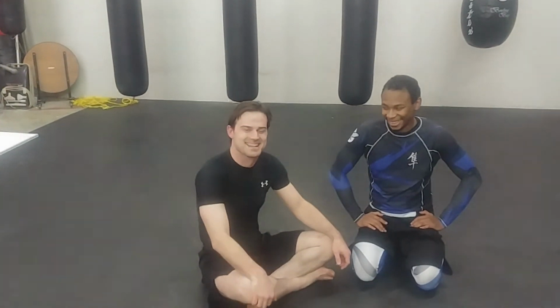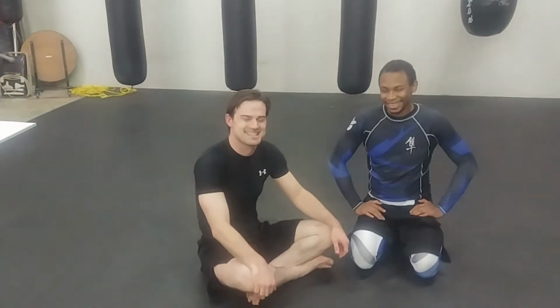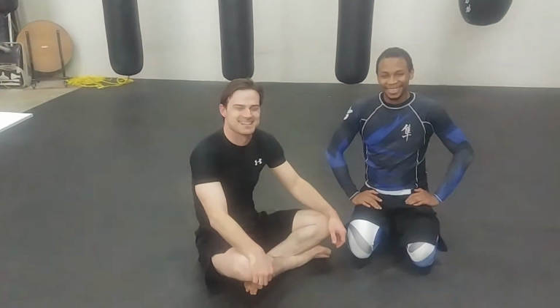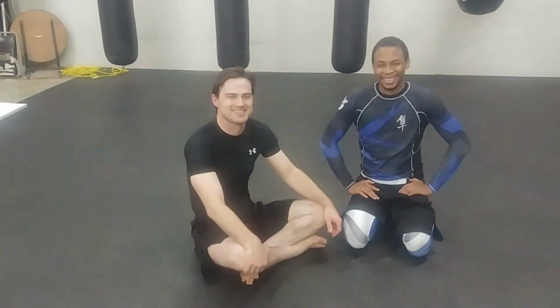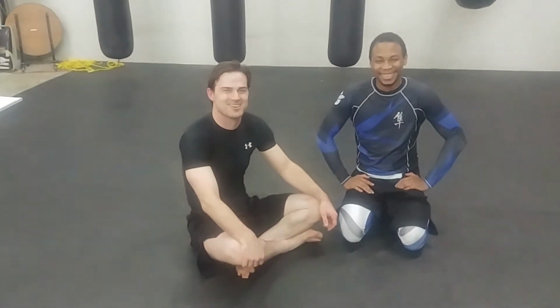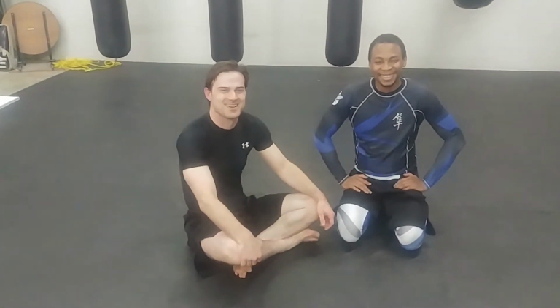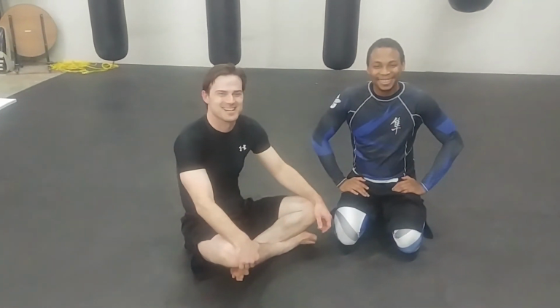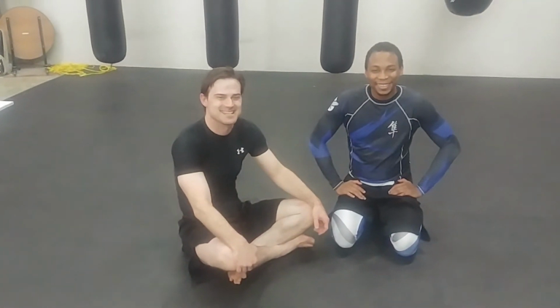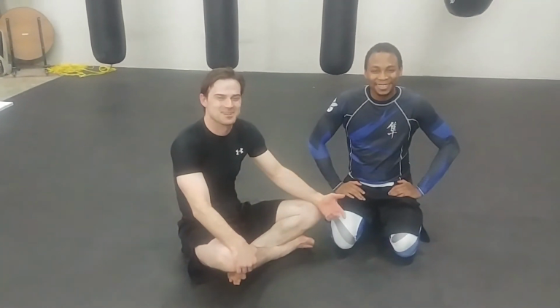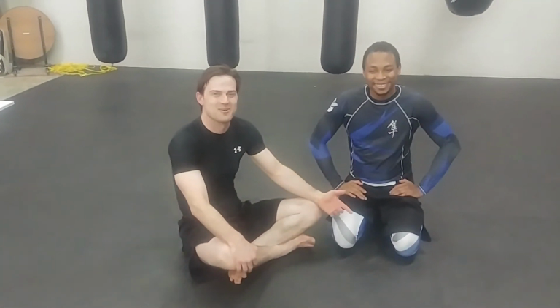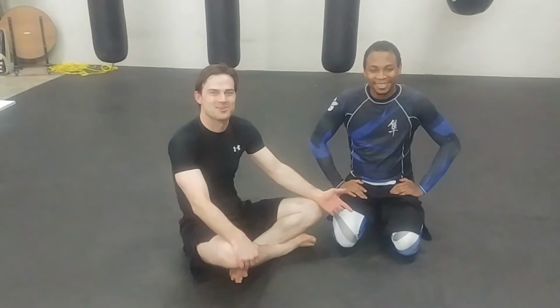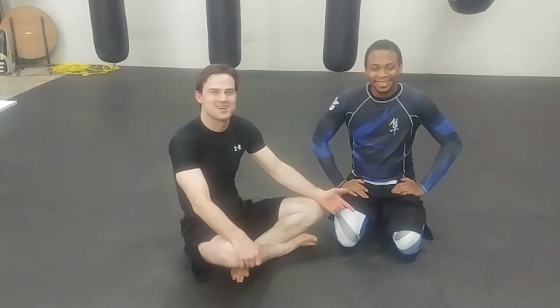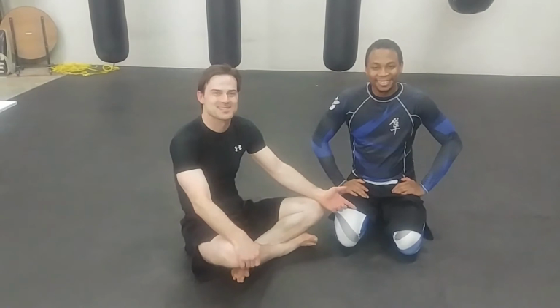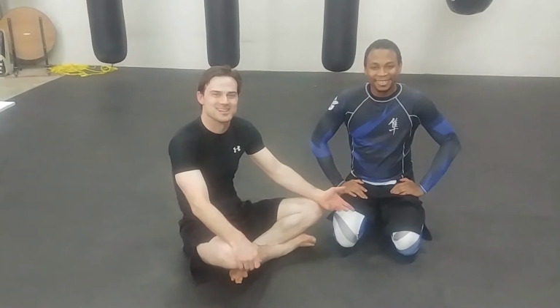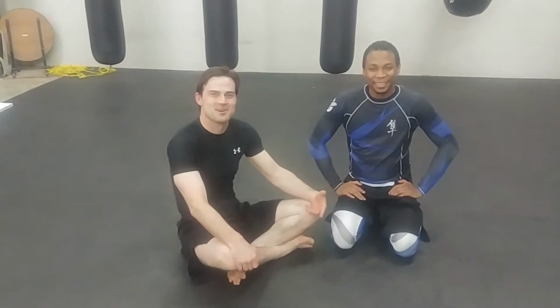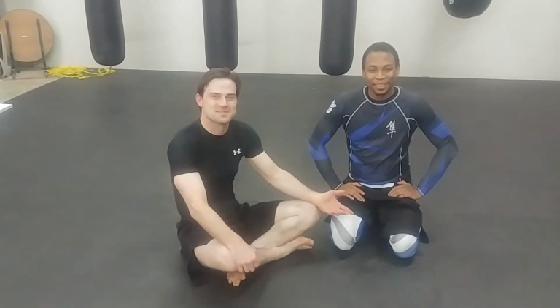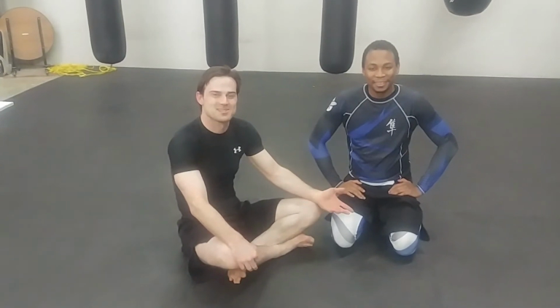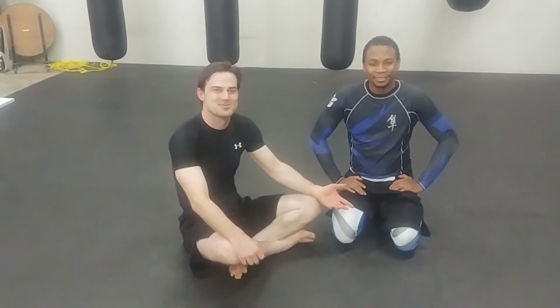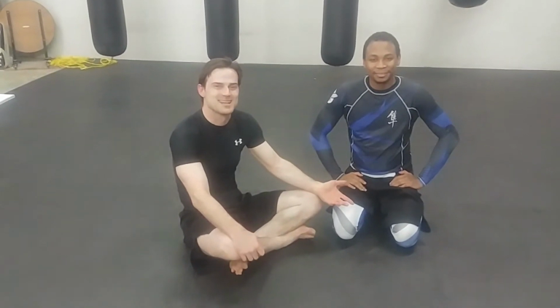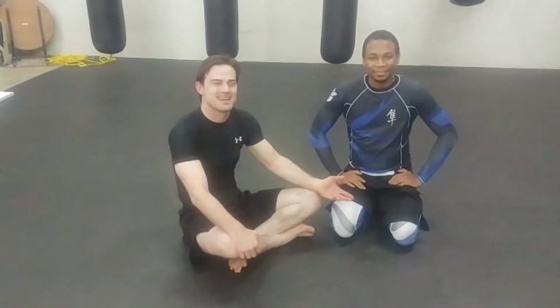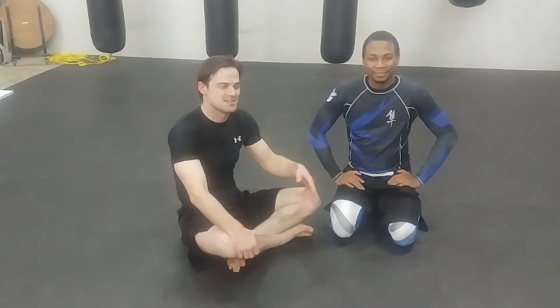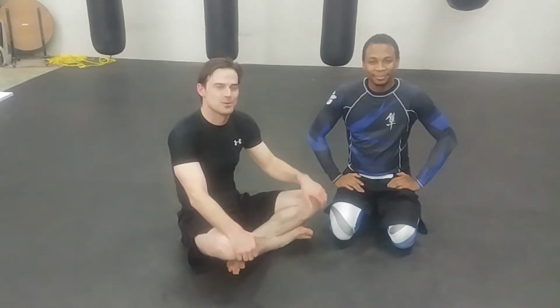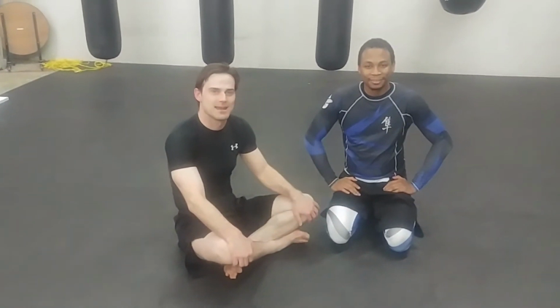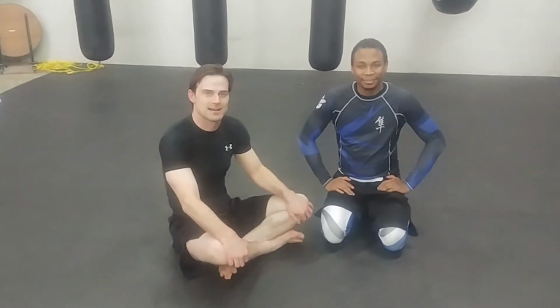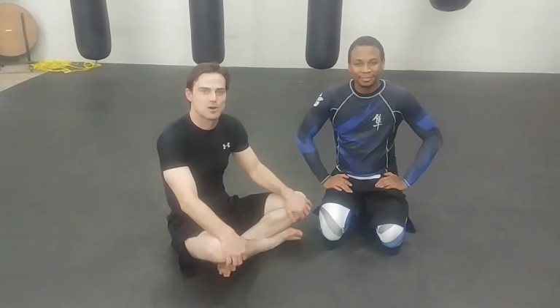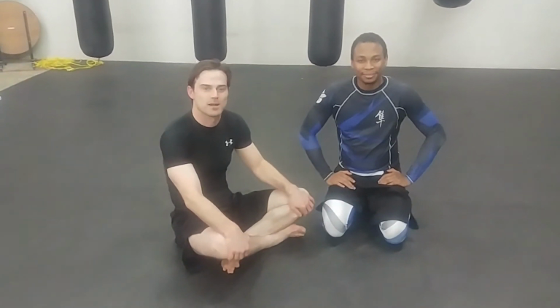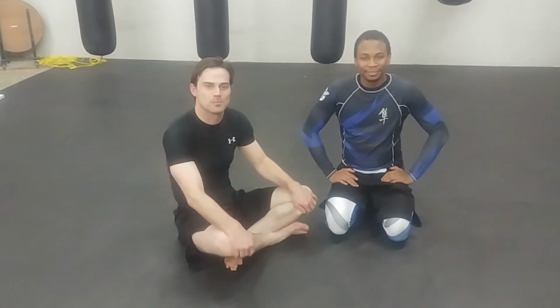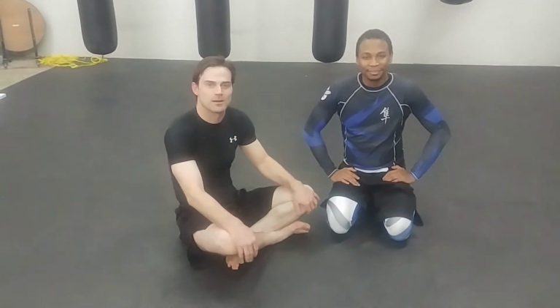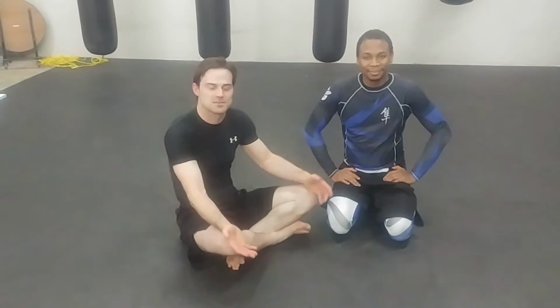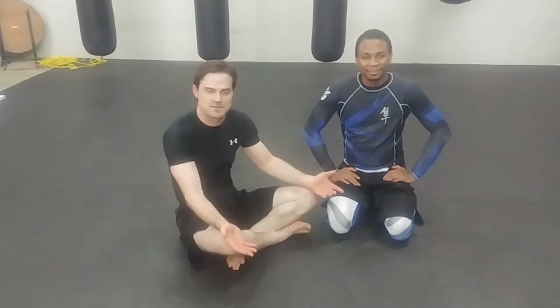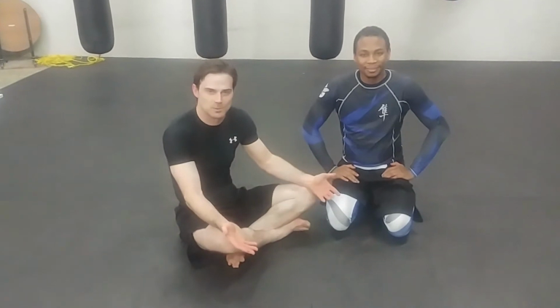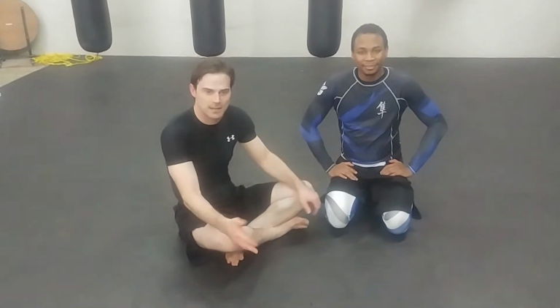This is Derek Darling, and welcome to Training Center. We're going to go over a transition from a spinning juji into a kickover bit arm lock, also known as an omoplata.